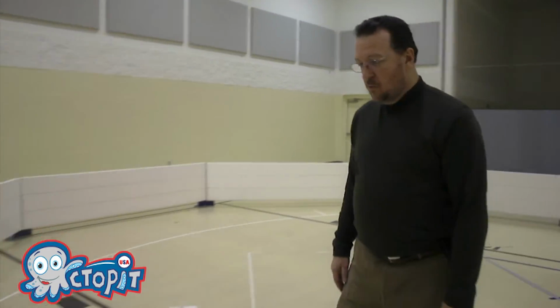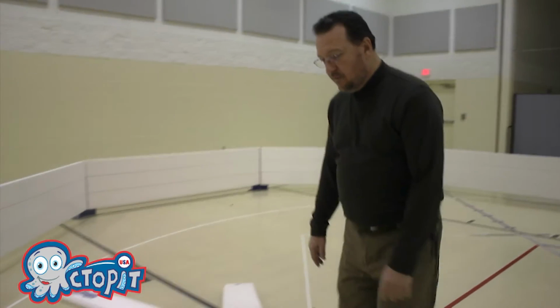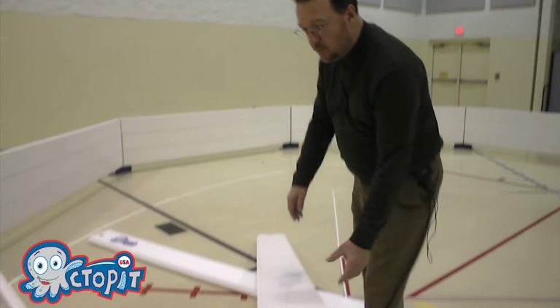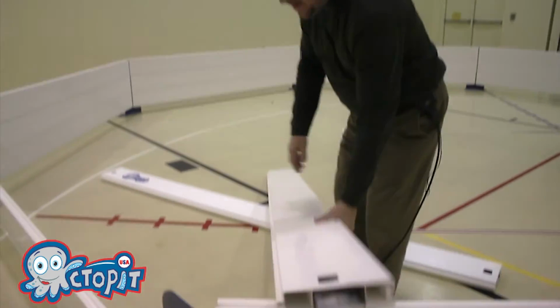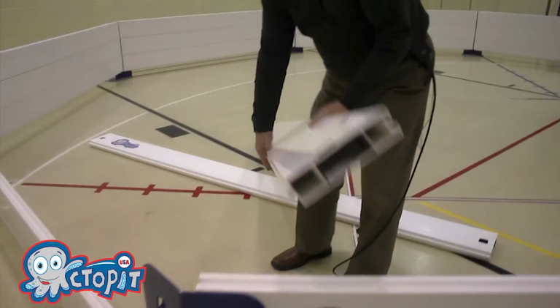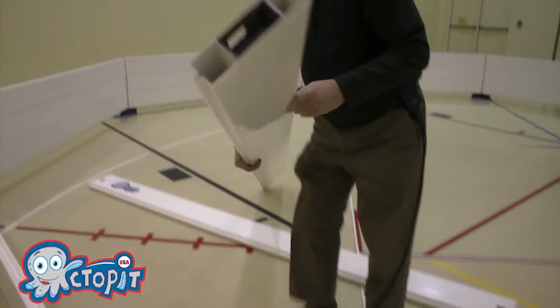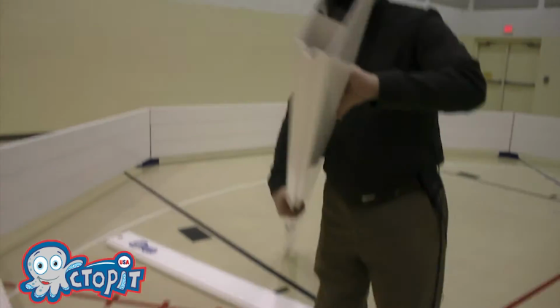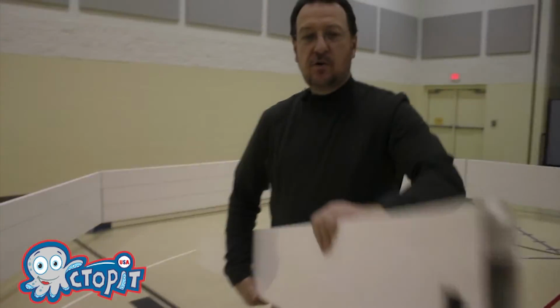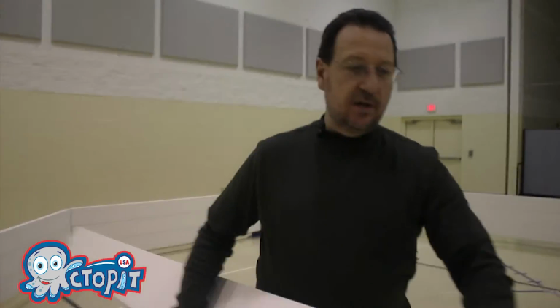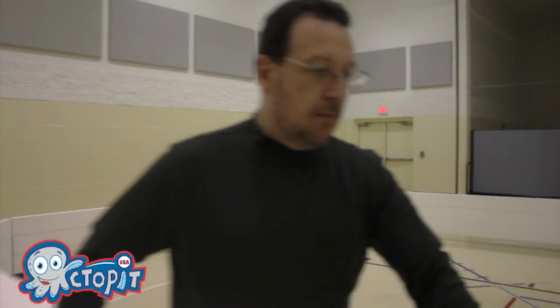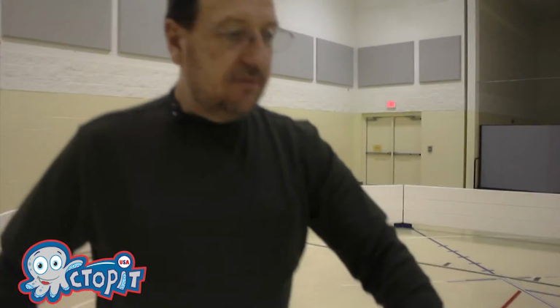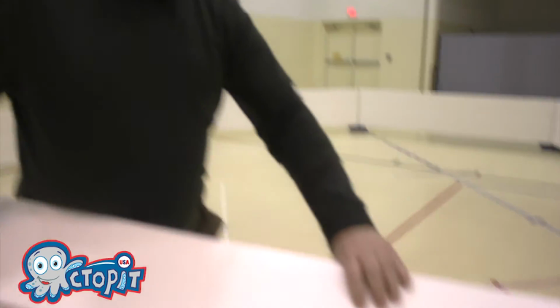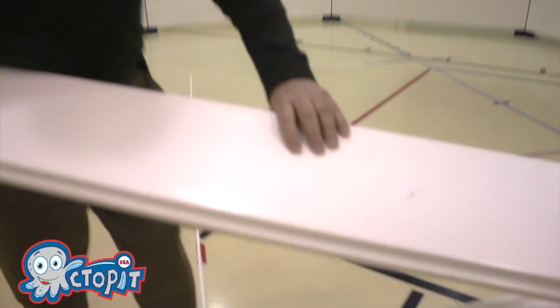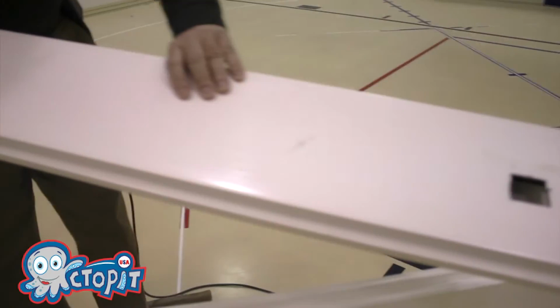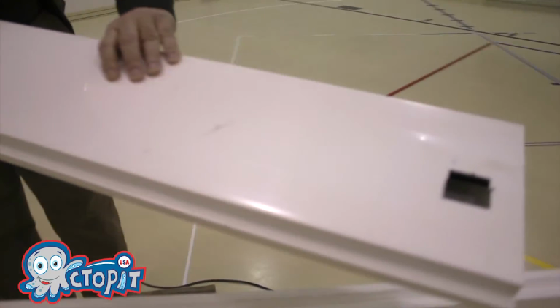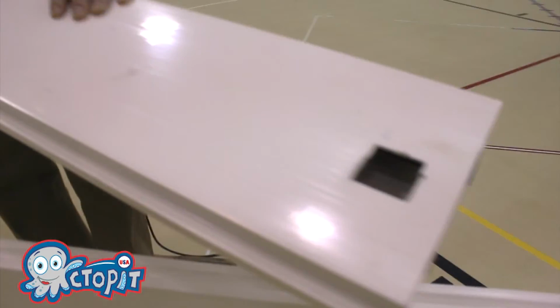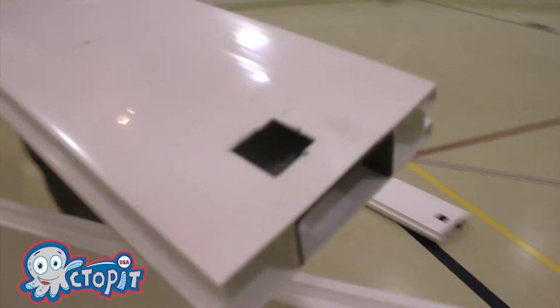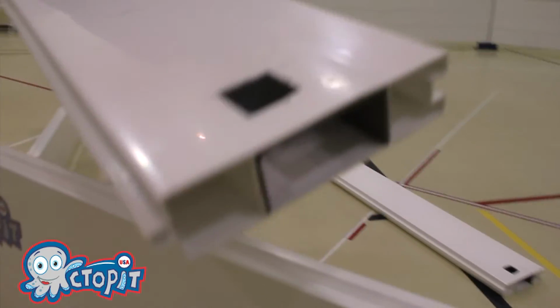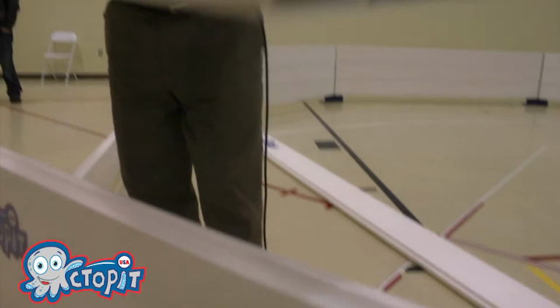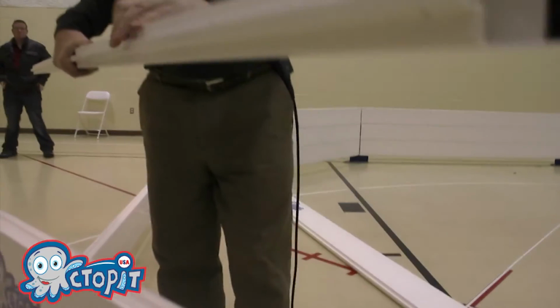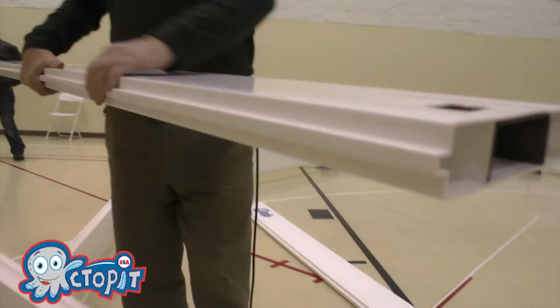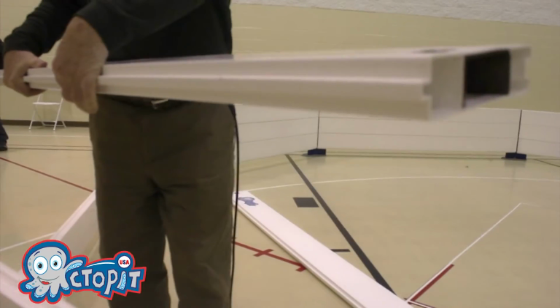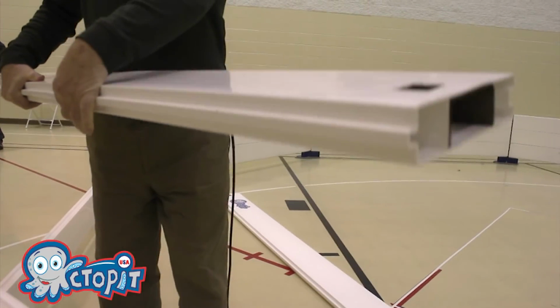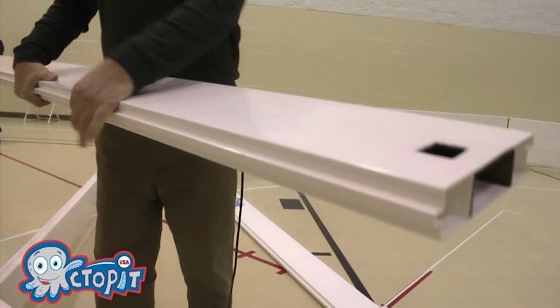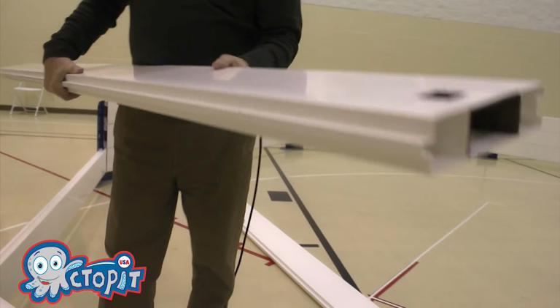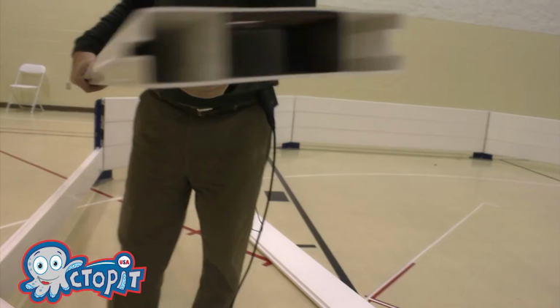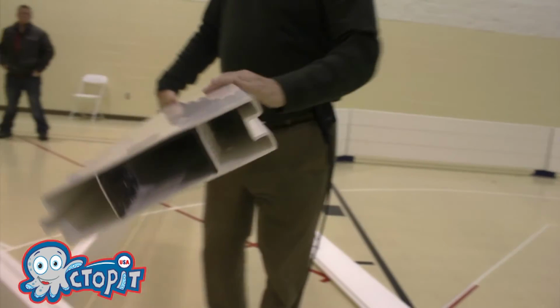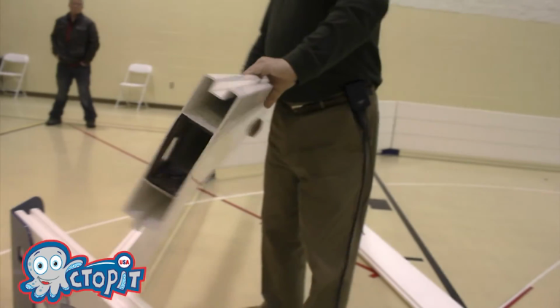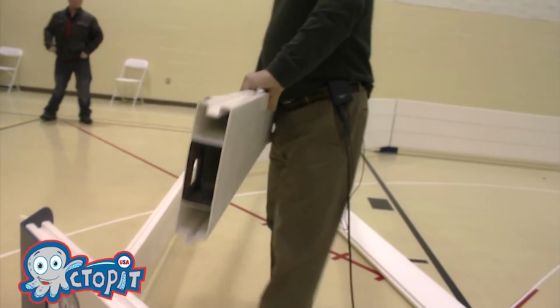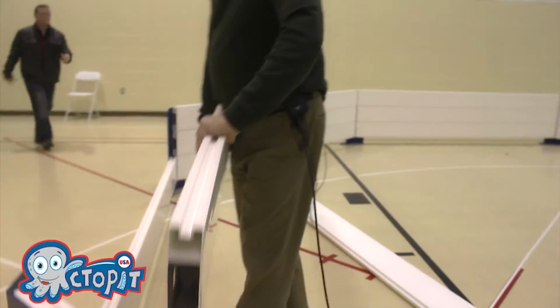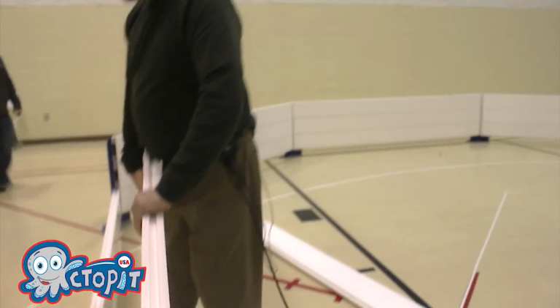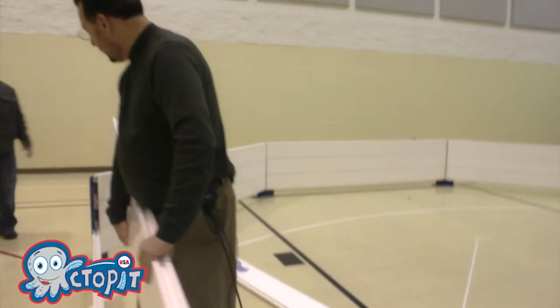What we have here is vinyl rails. These are made out of 100% polyvinyl and they're reinforced, so it's really heavy duty. They're tongue and groove — you have a tongue on the bottom, a groove on the top, and they snap in very easy.